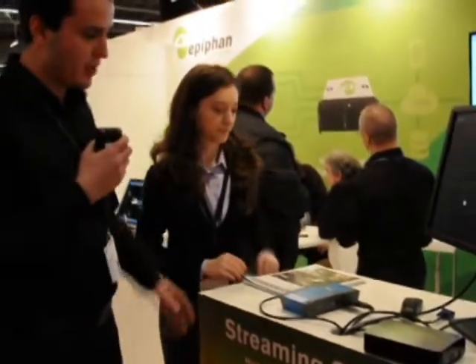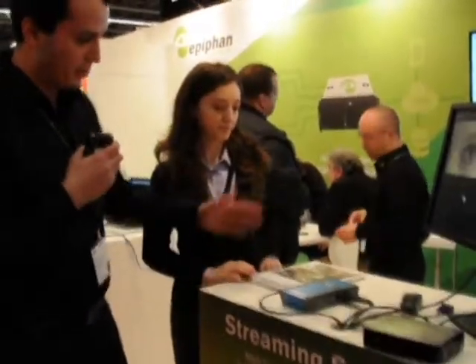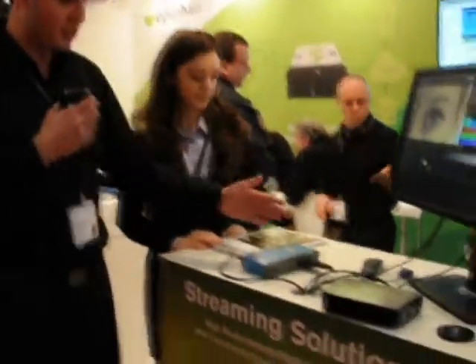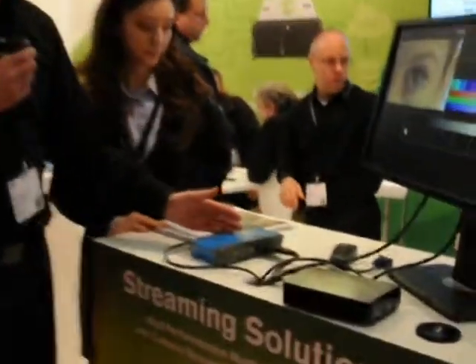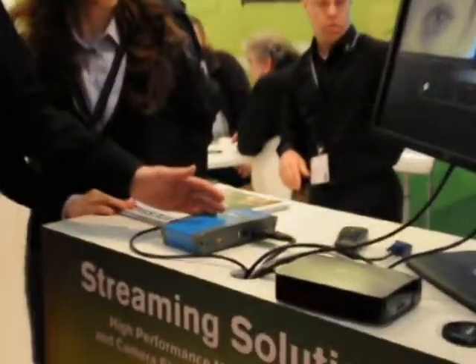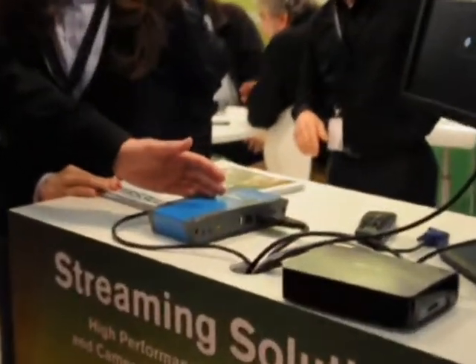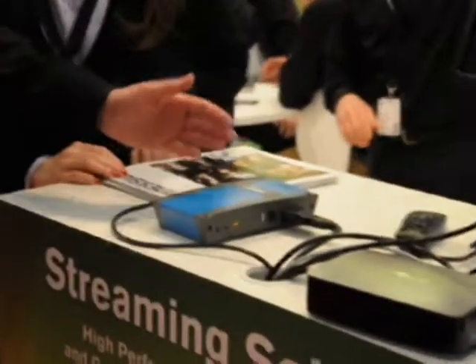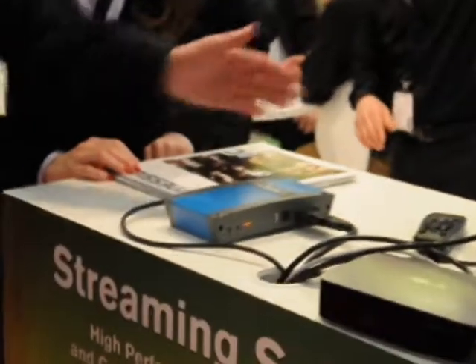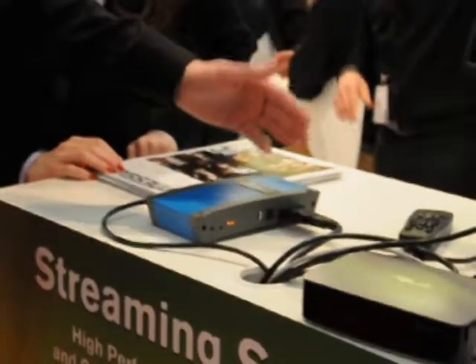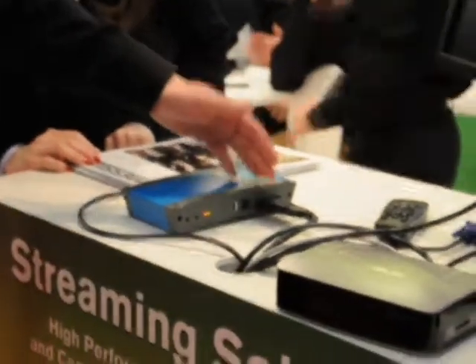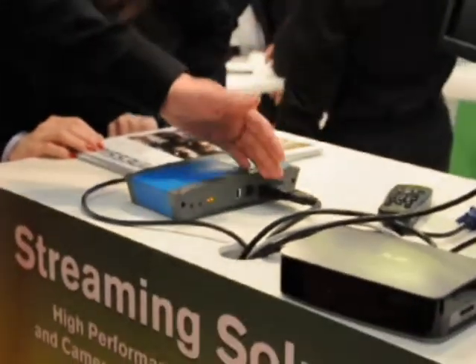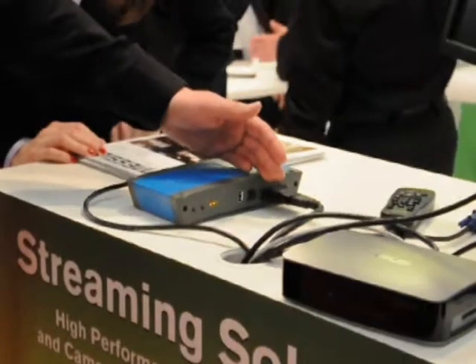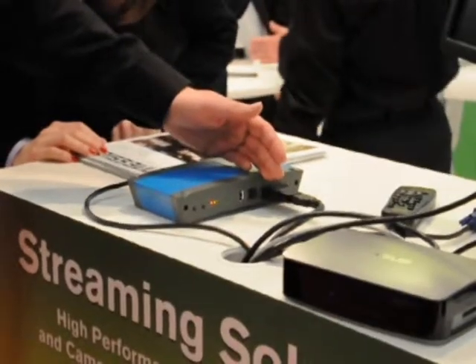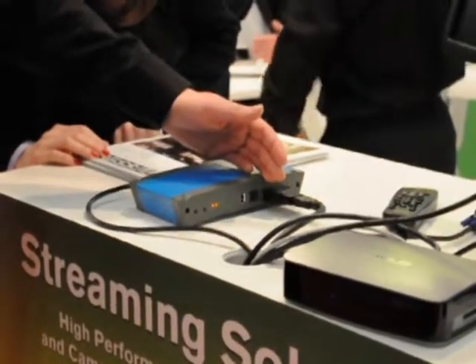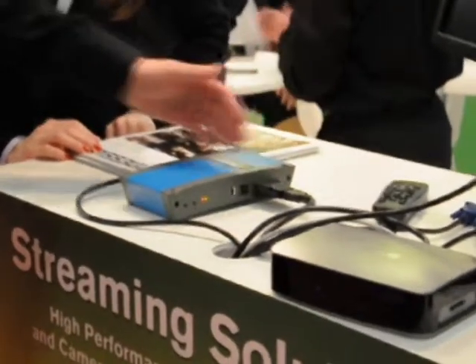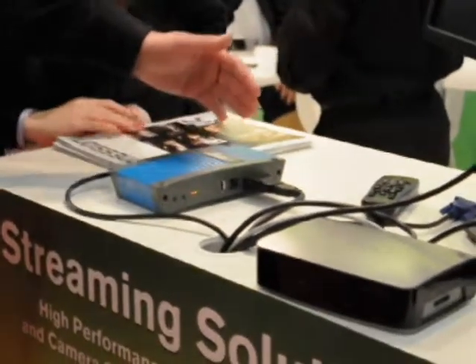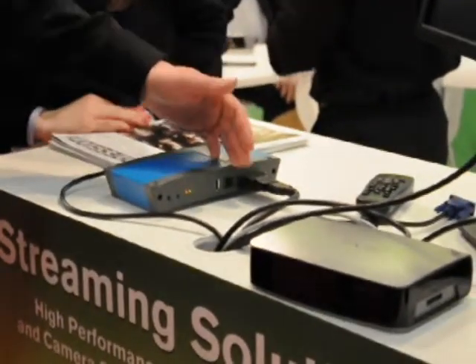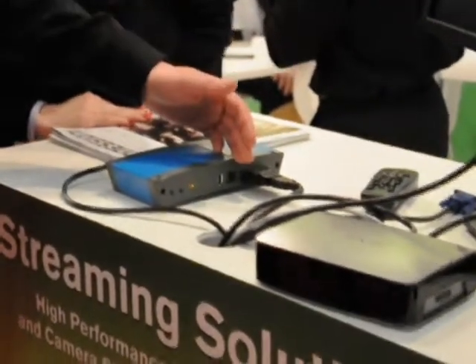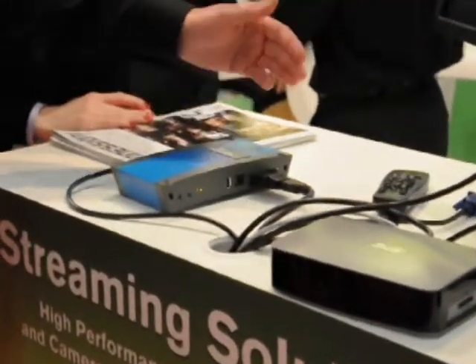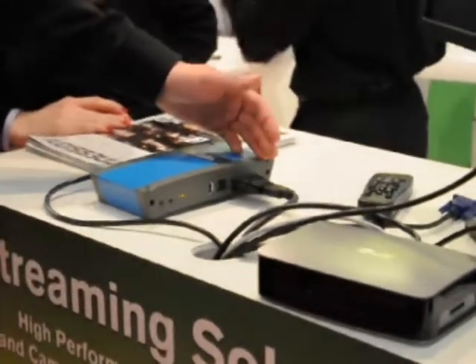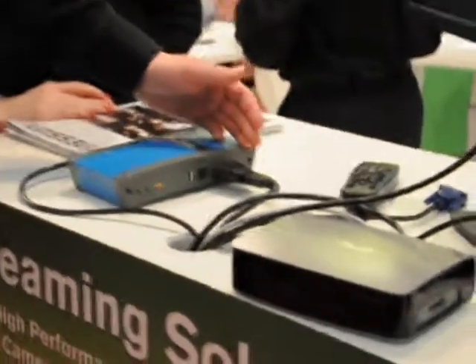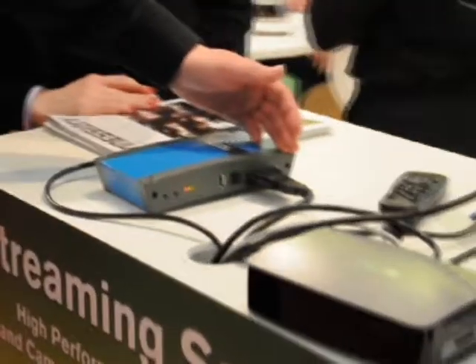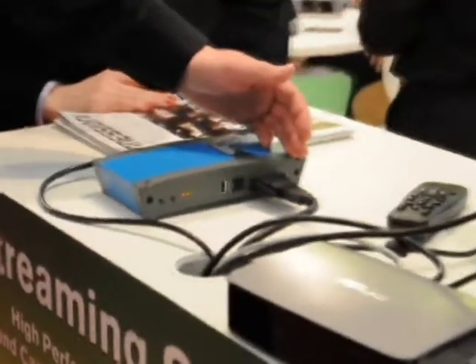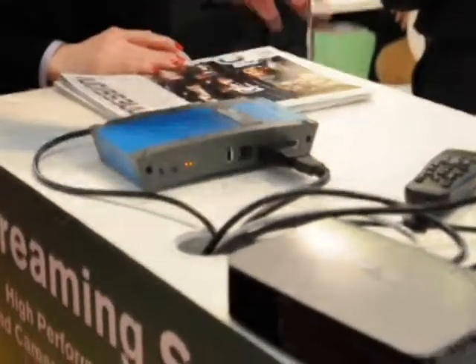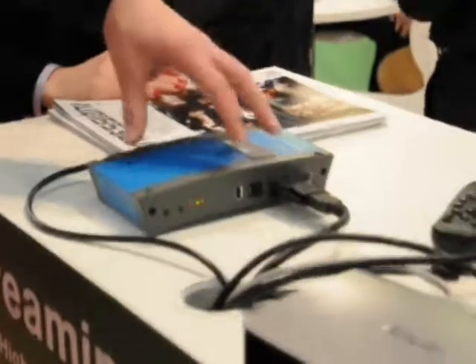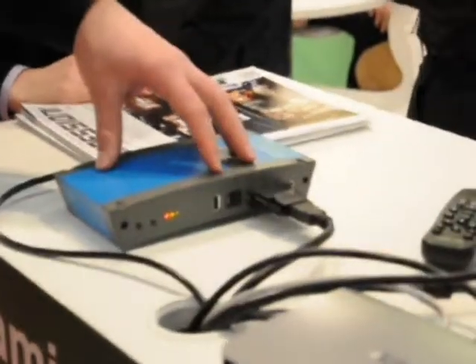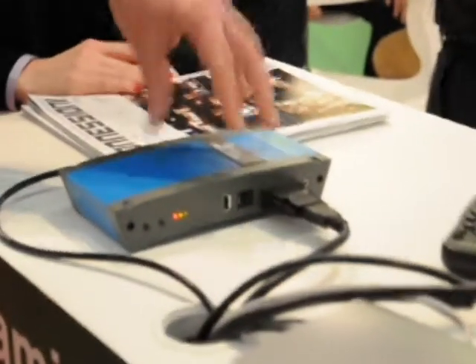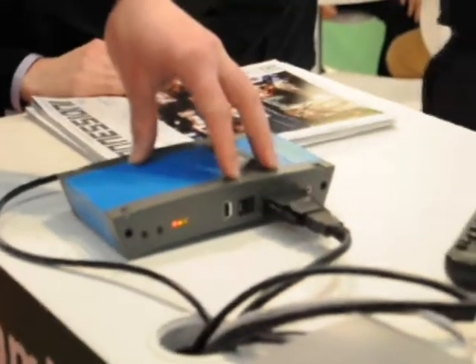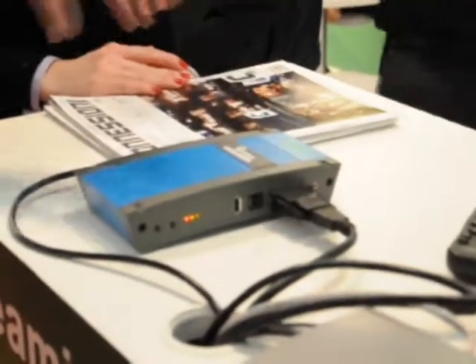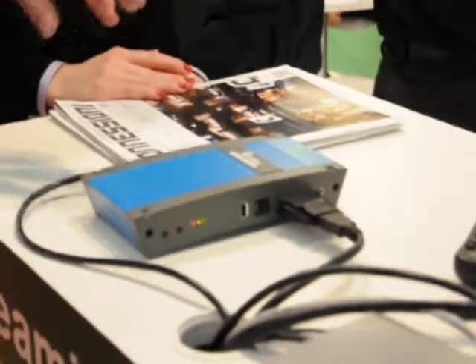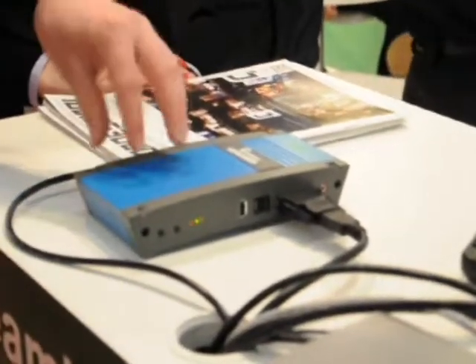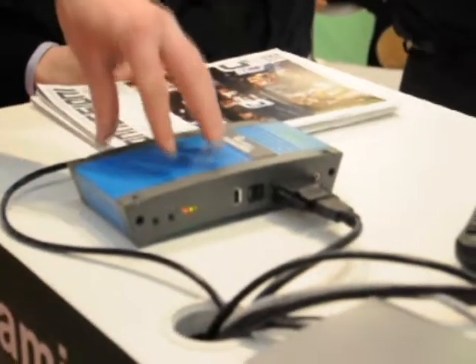This is a VGA DVI broadcaster. It takes a DVI, HDMI or VGA signal plus S-Video plus 3.5mm stereo audio. It takes all of this, it mixes them, and it outputs into Ethernet.